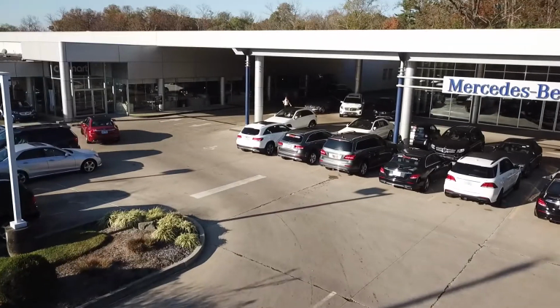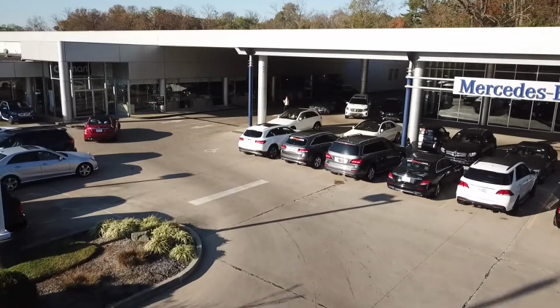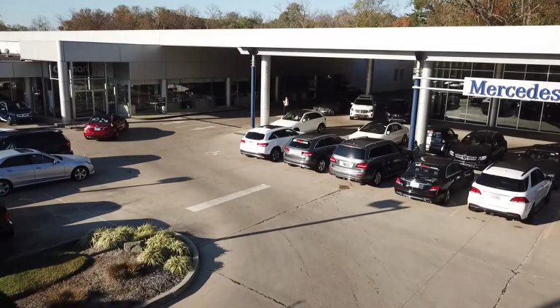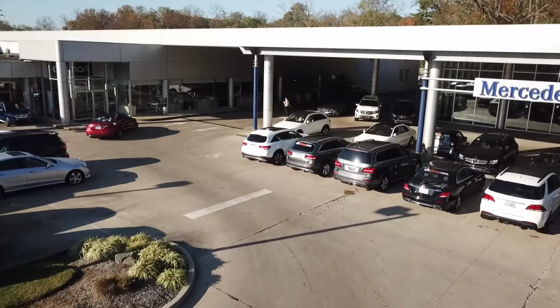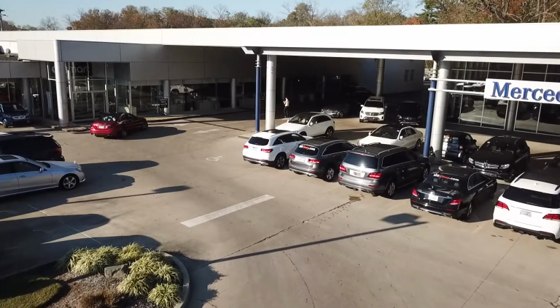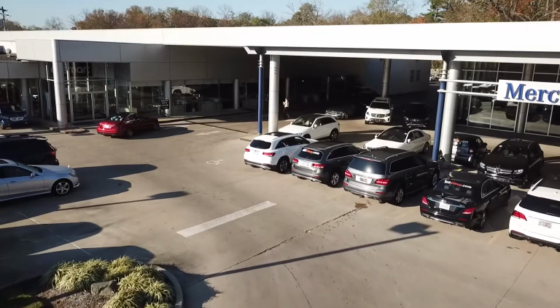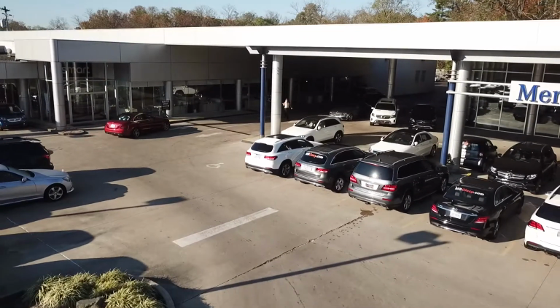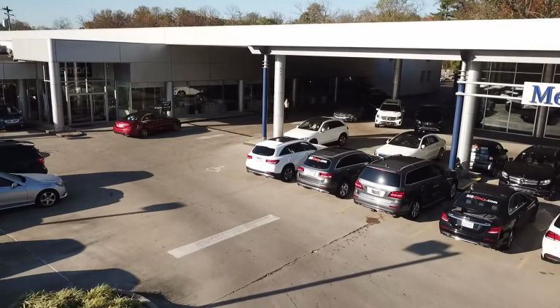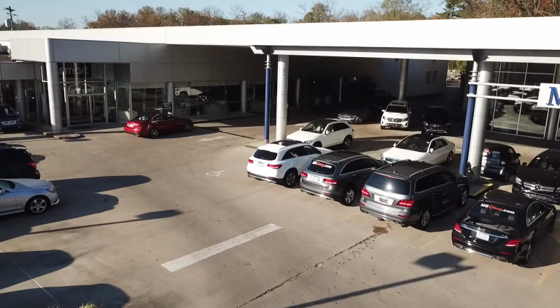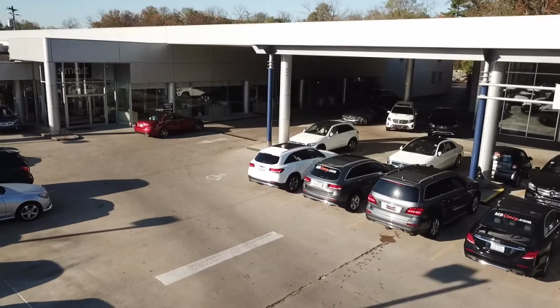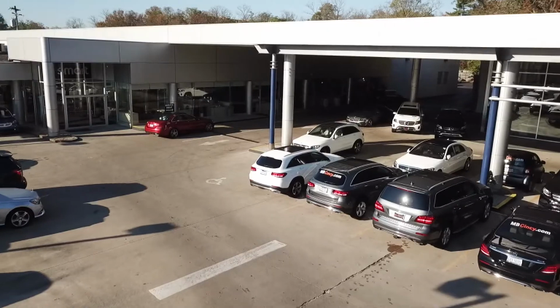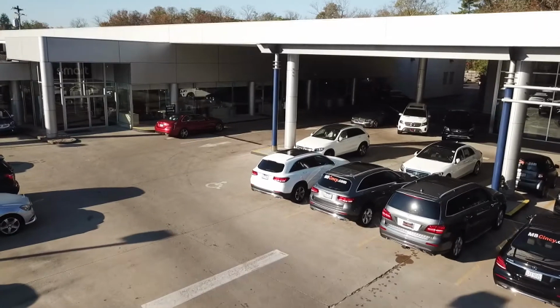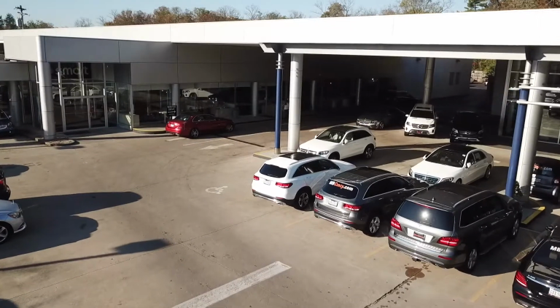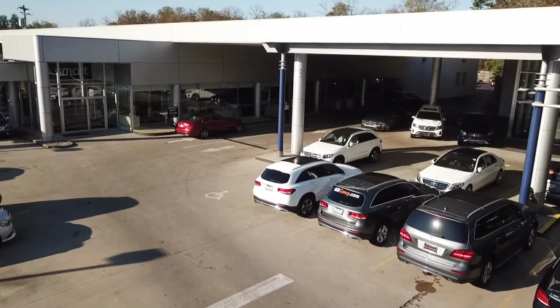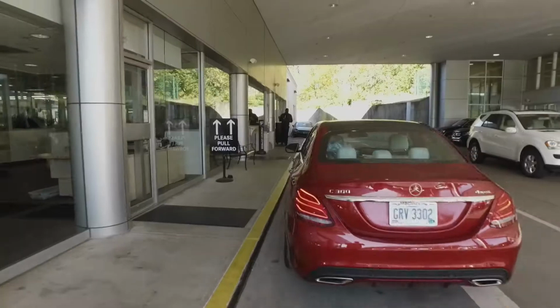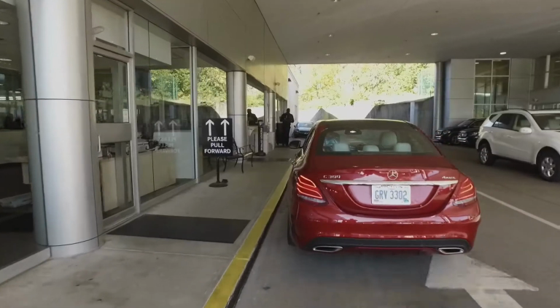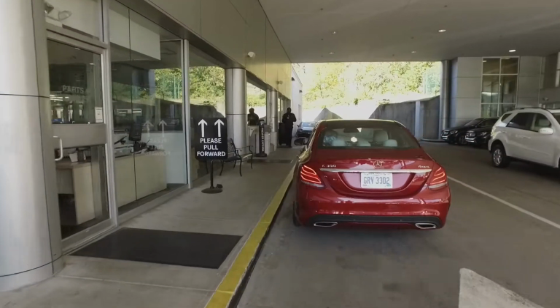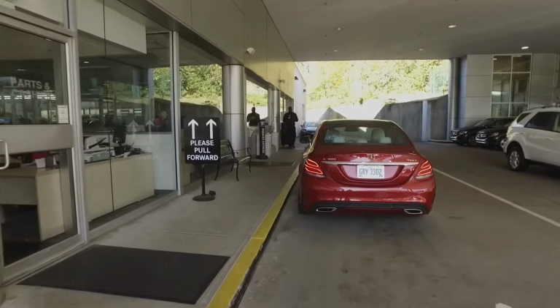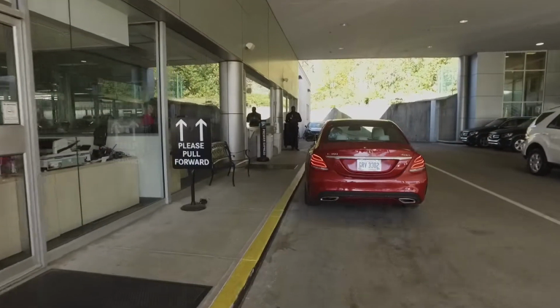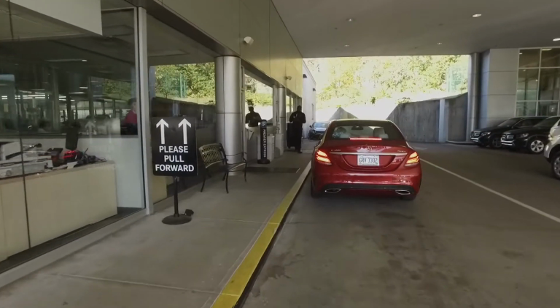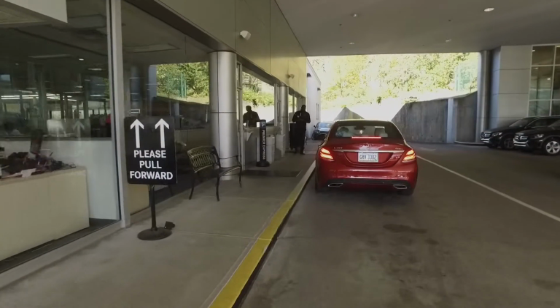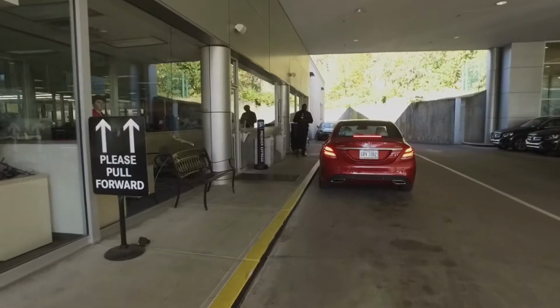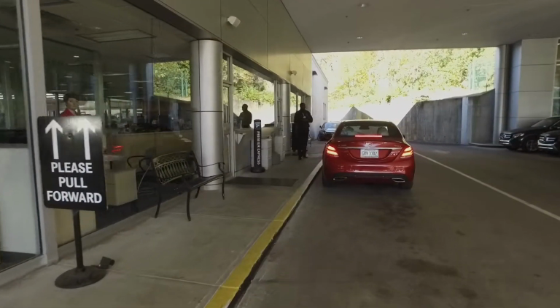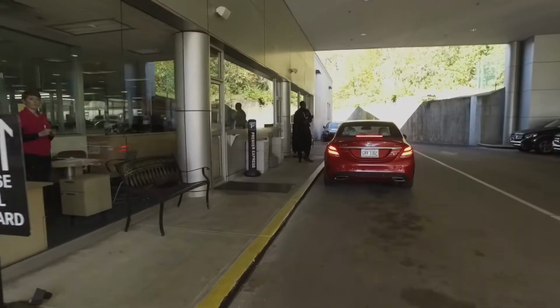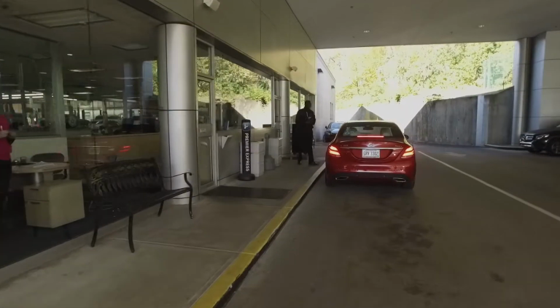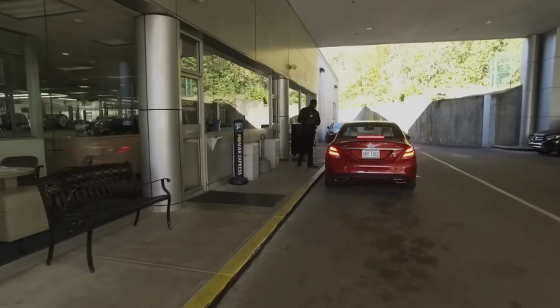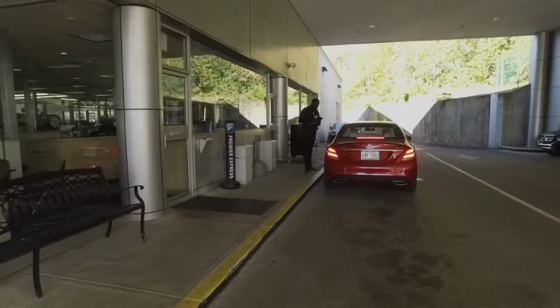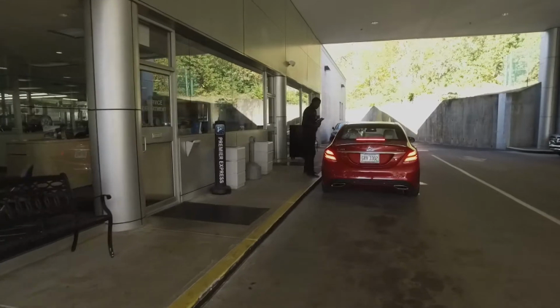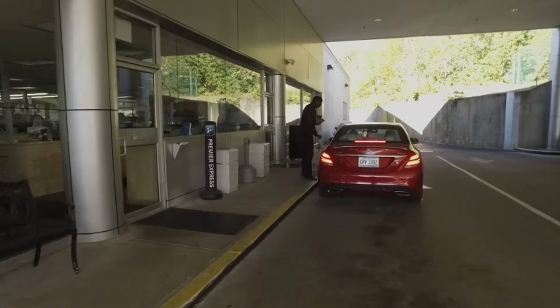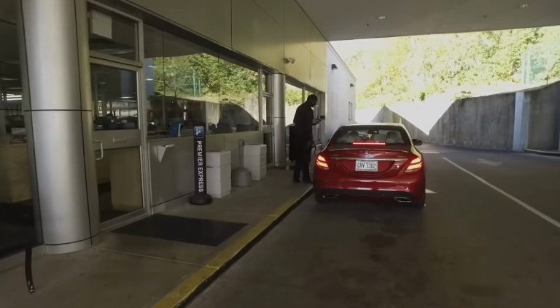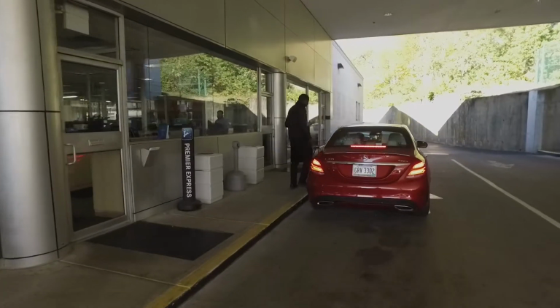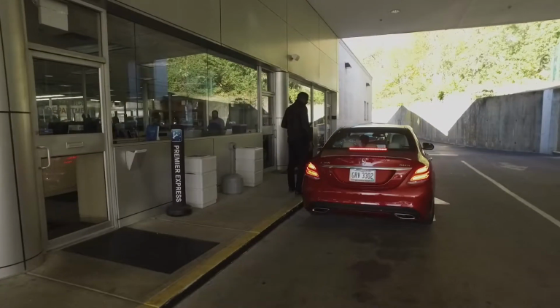Simply pull forward to the concierge podium along the driver's side of the service center, and you will be greeted by our service valet who will welcome you to the dealership and direct you to a service advisor.